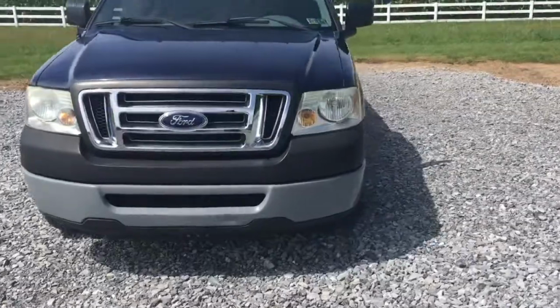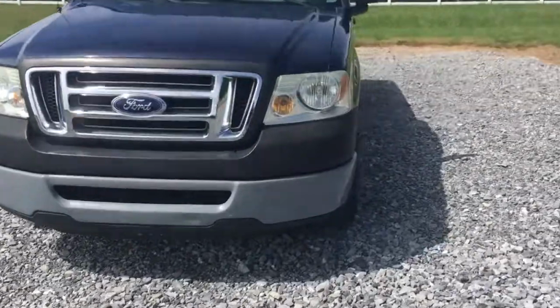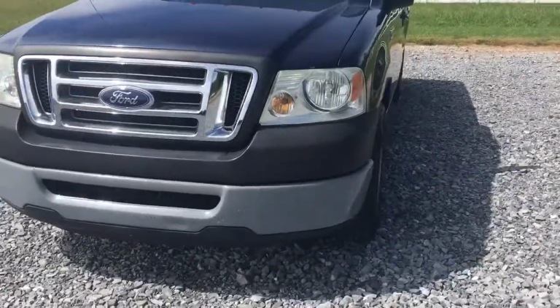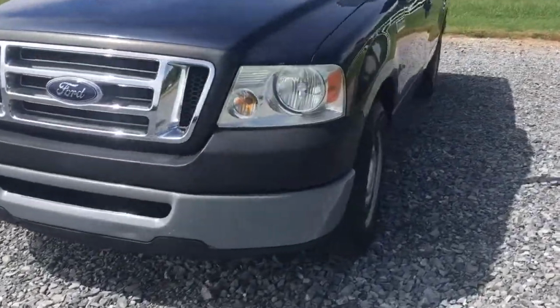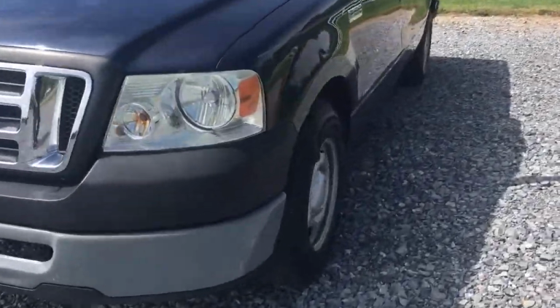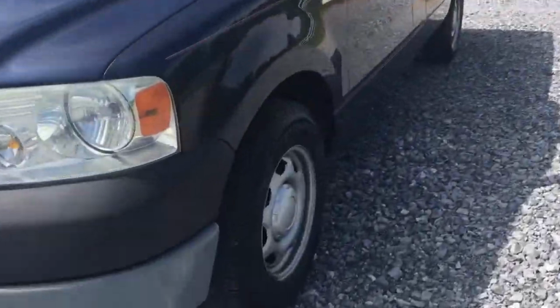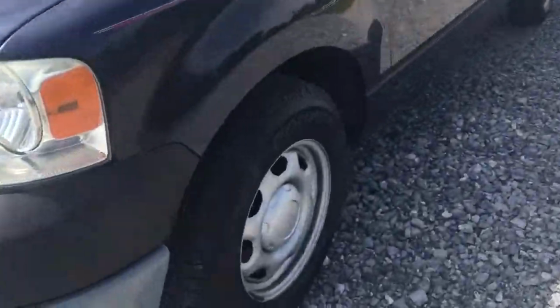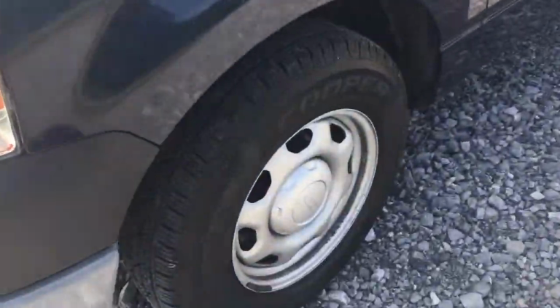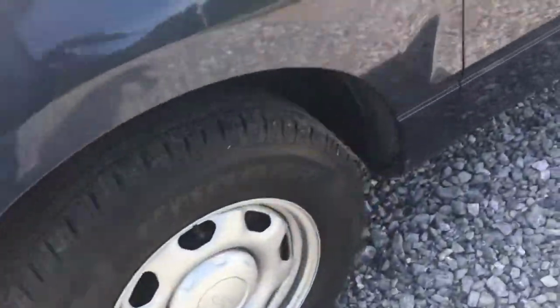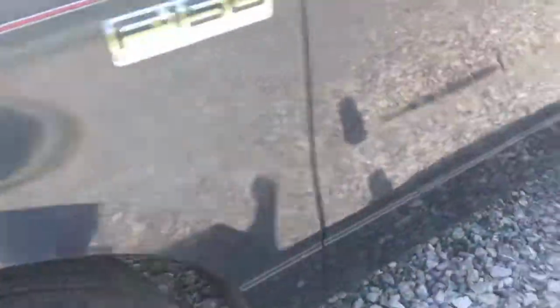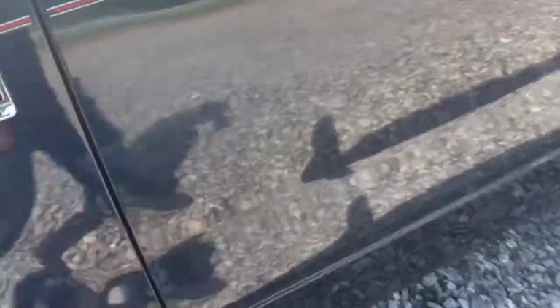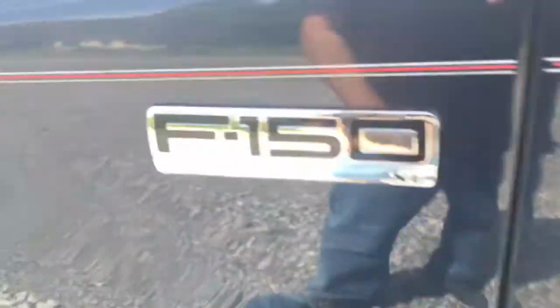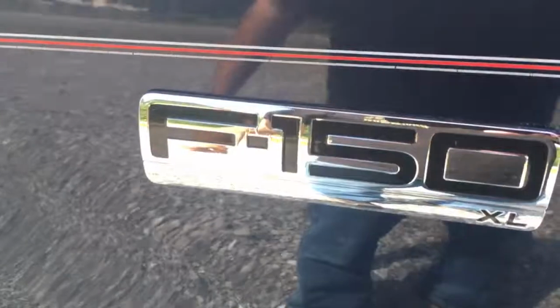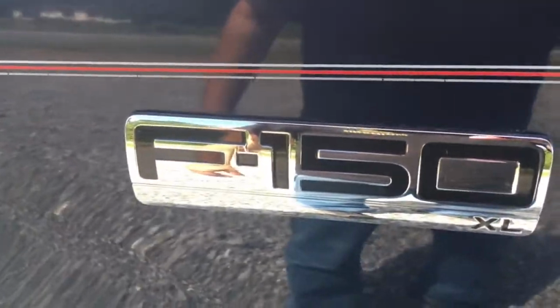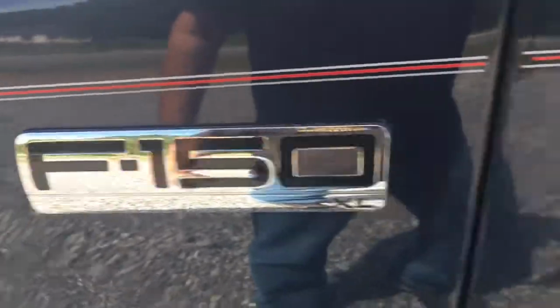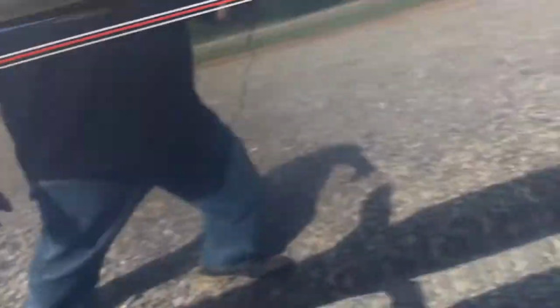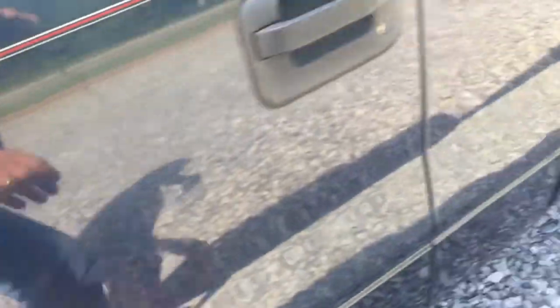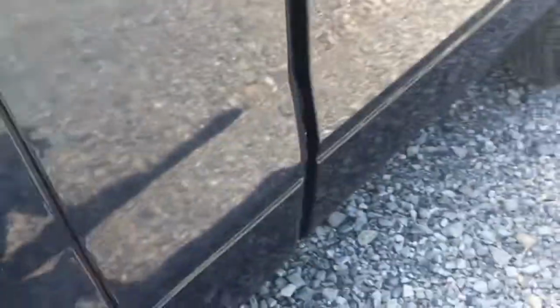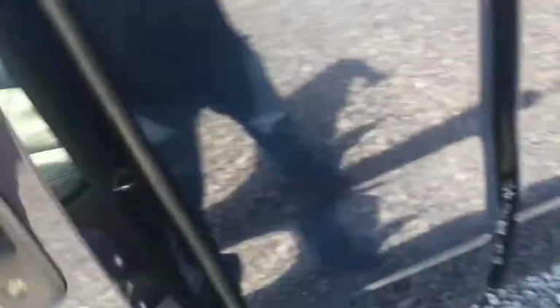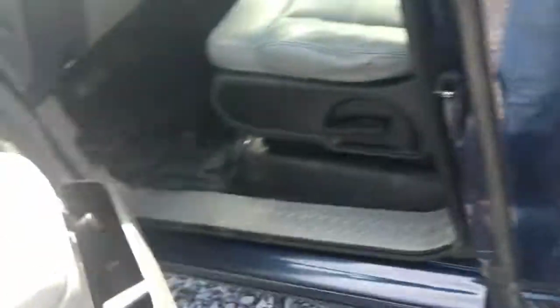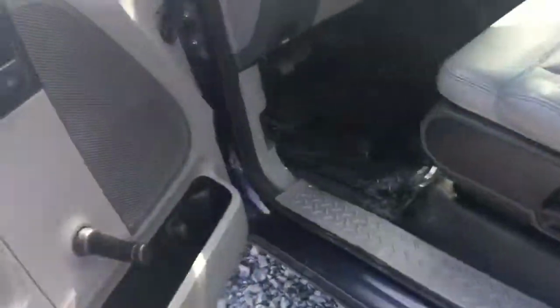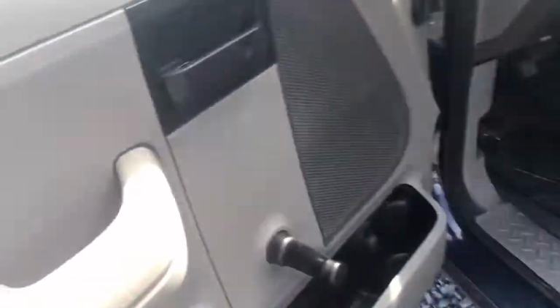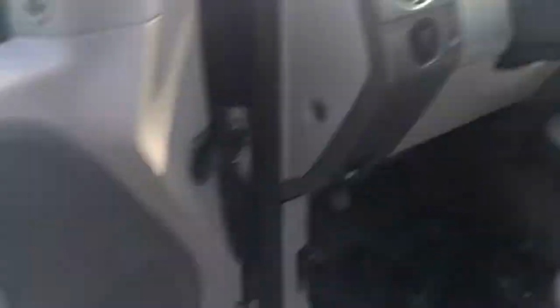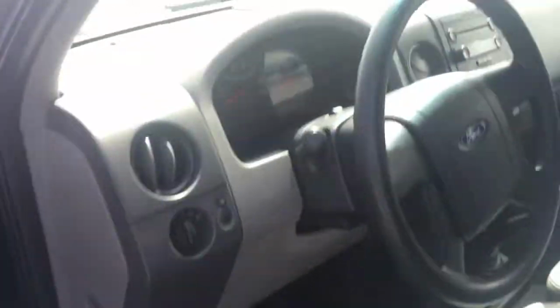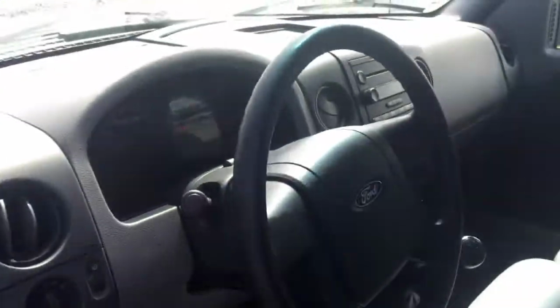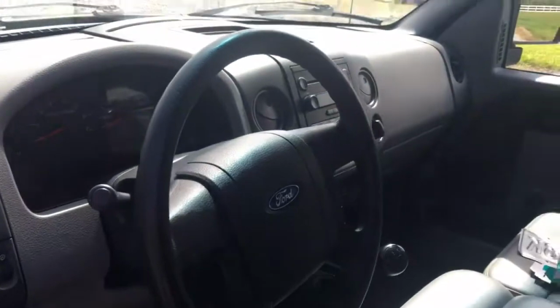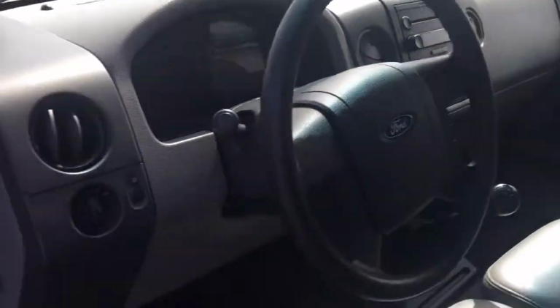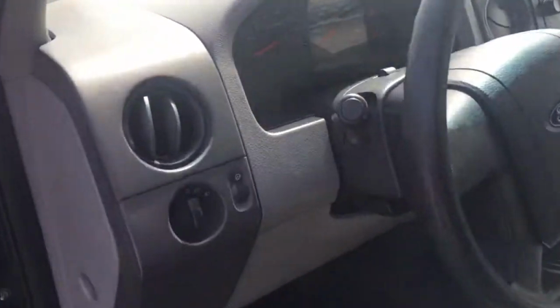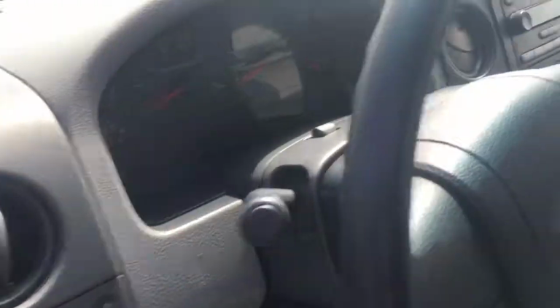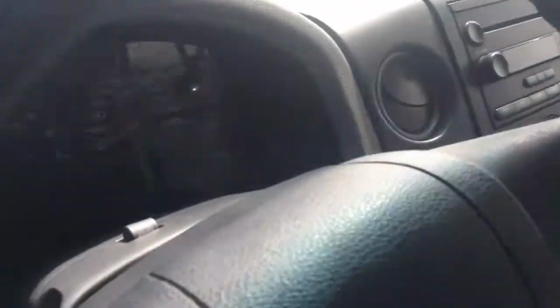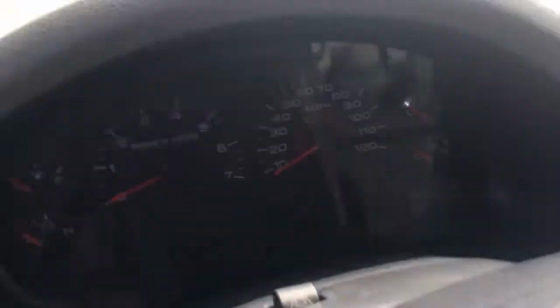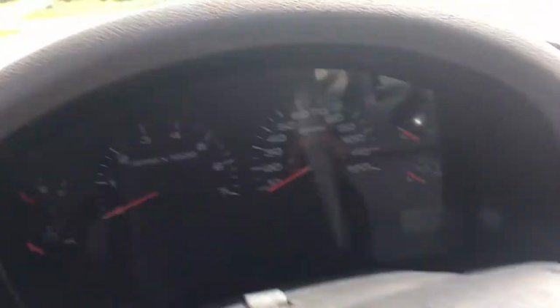Let's take a look inside. Steel wheels. F-150 baby — can't go wrong with an F-150. Look at this — here's the dashboard.